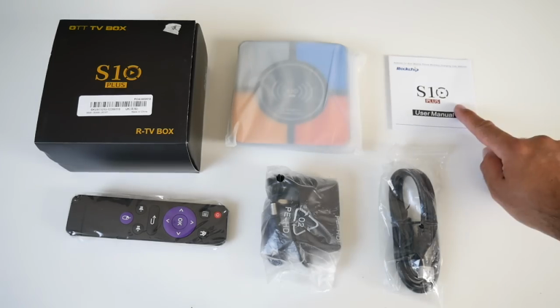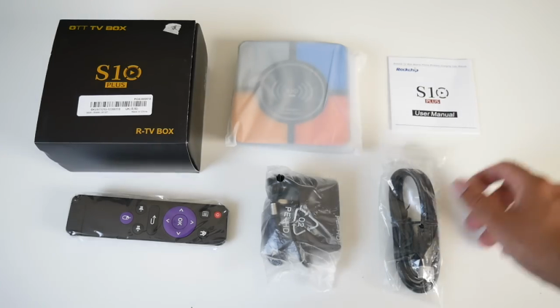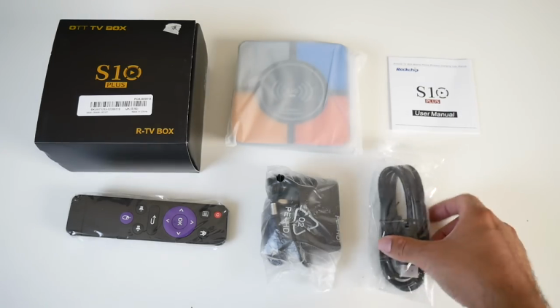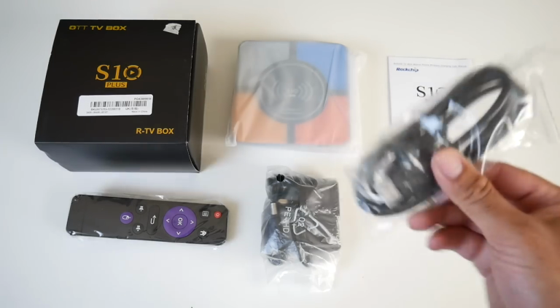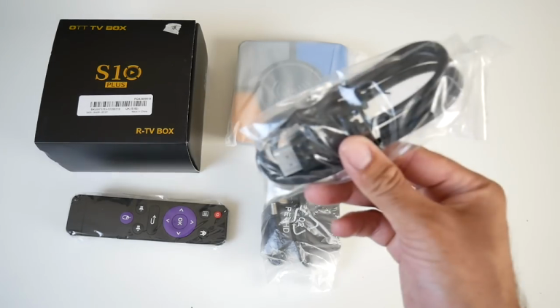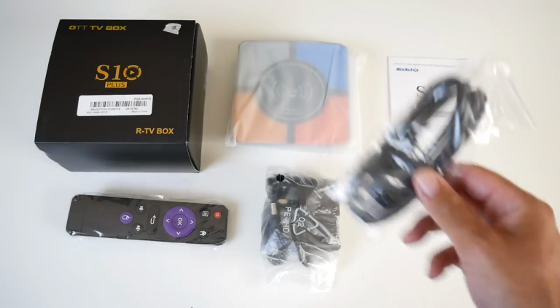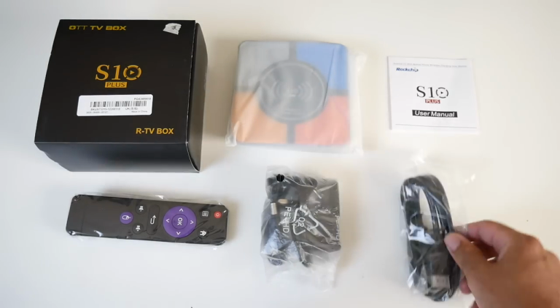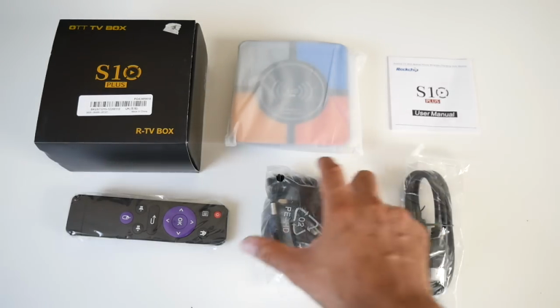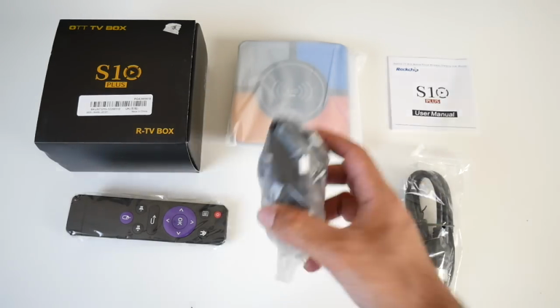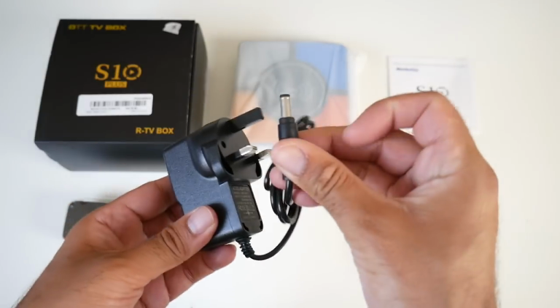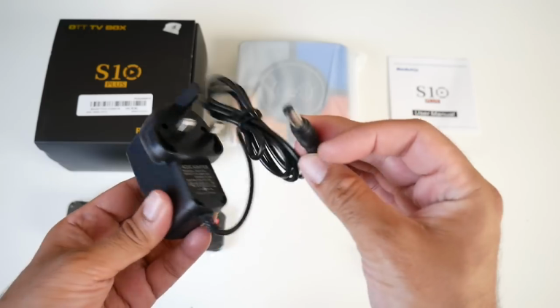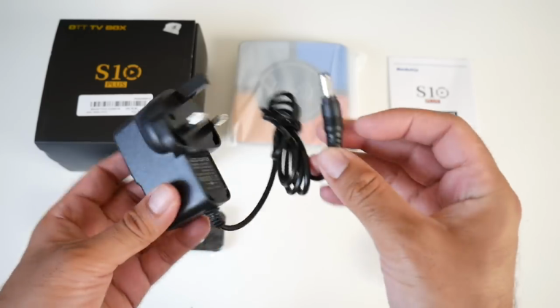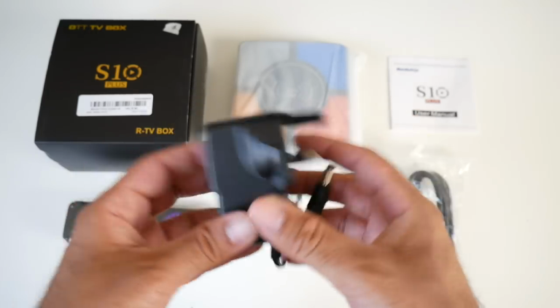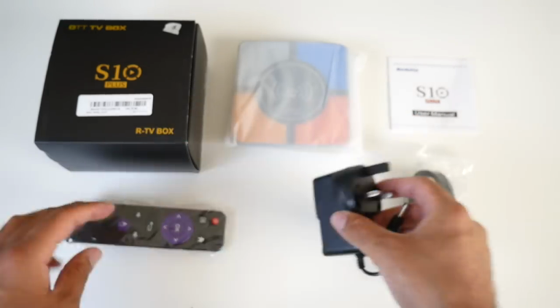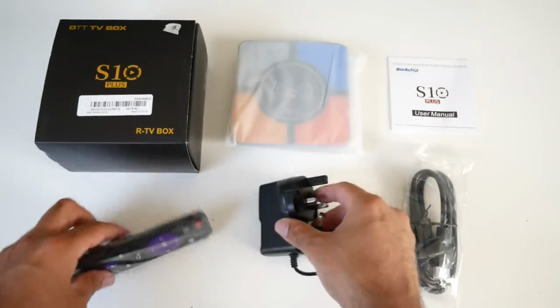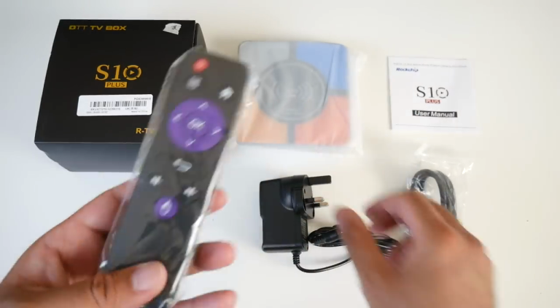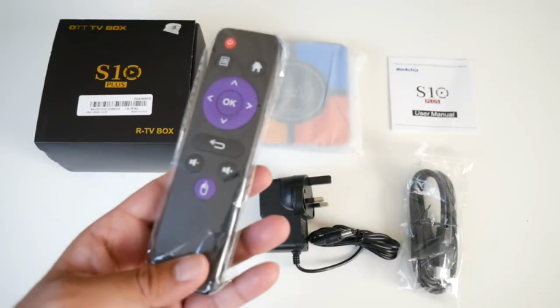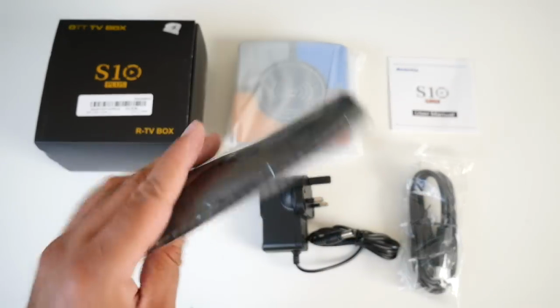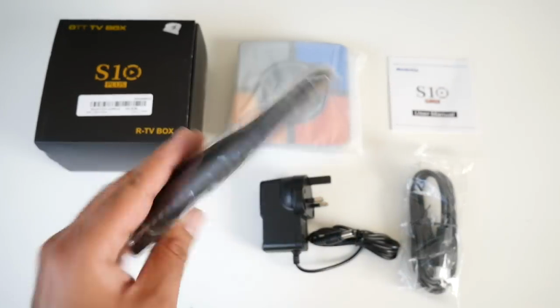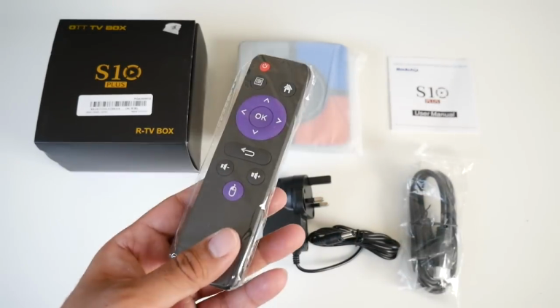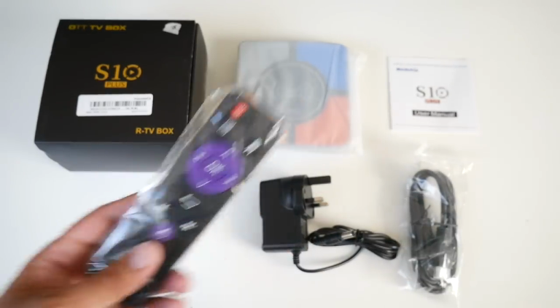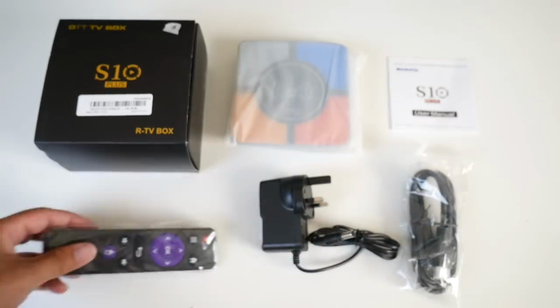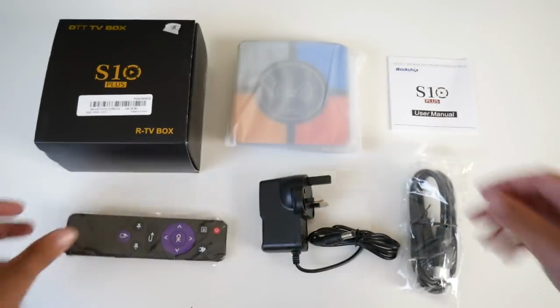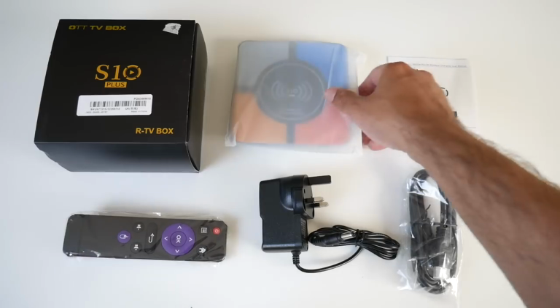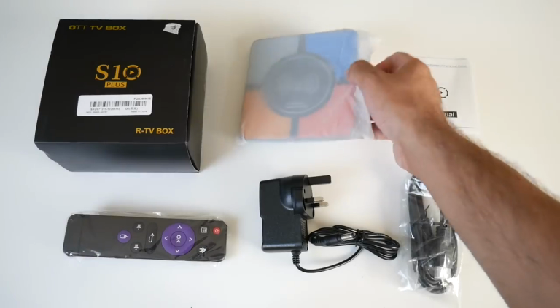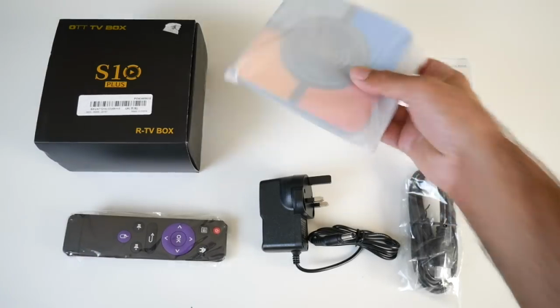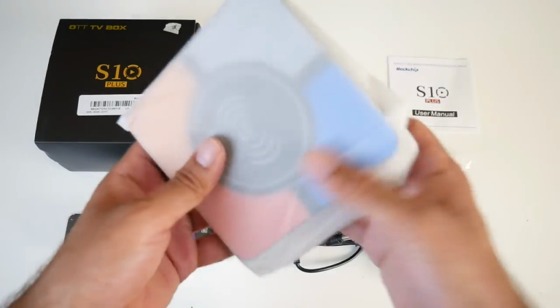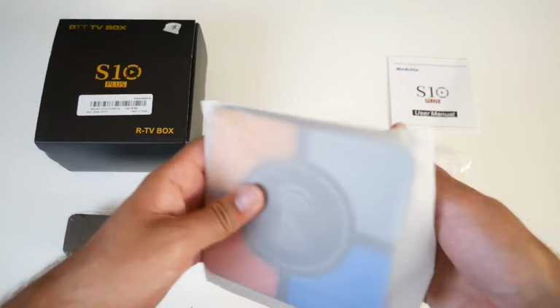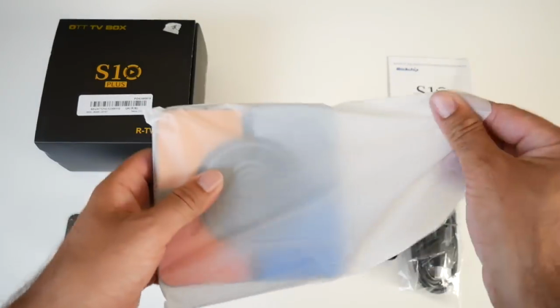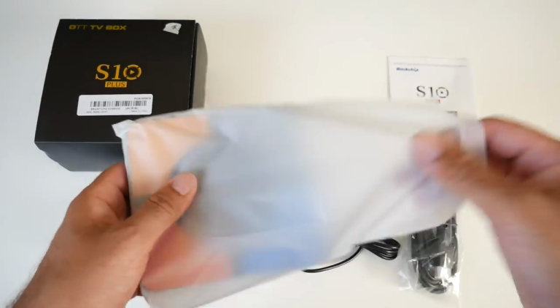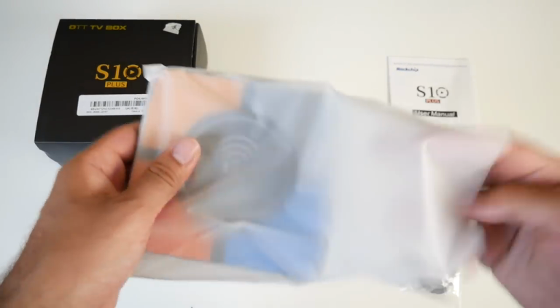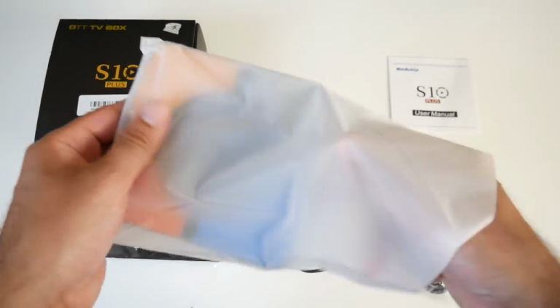This is everything you get in the box, beginning with the user manual. We have an HDMI cable, a UK power adapter, remote control, and last but not least the brand new S10 Plus.